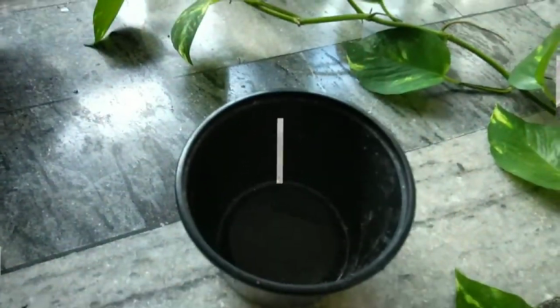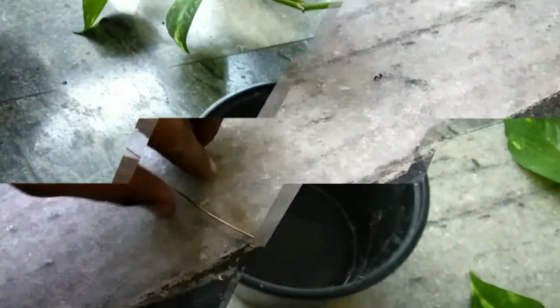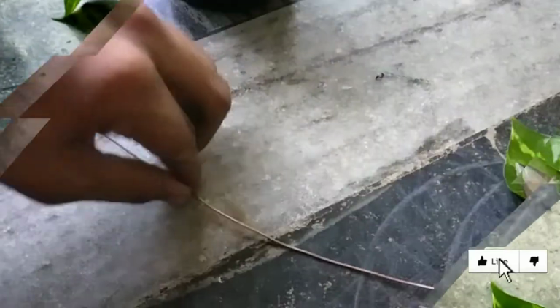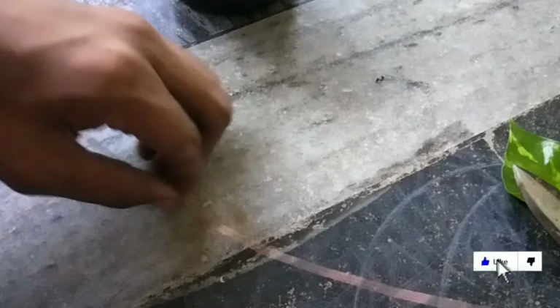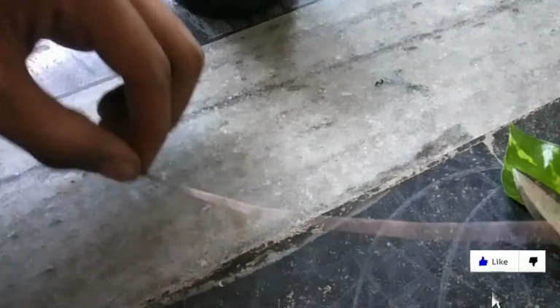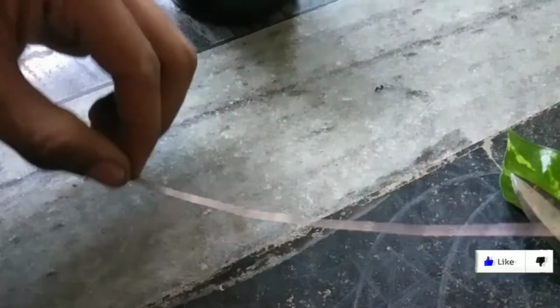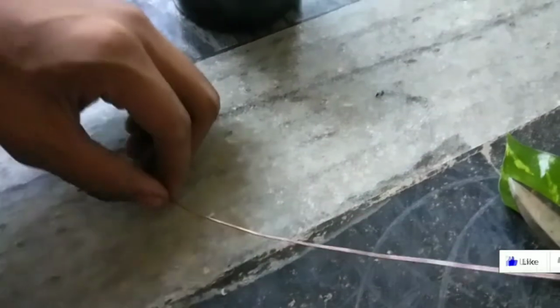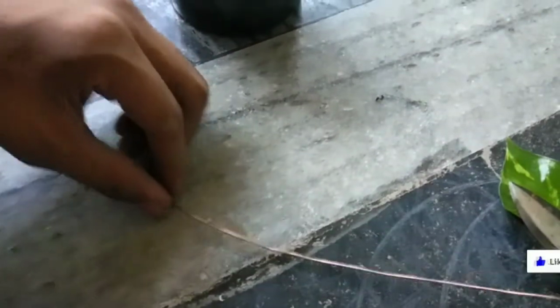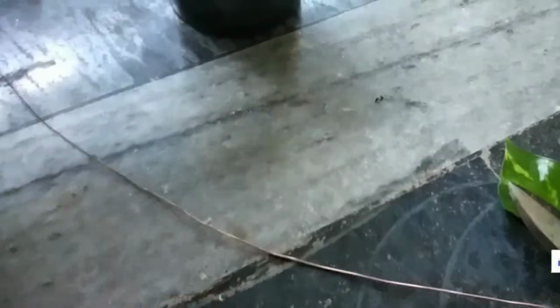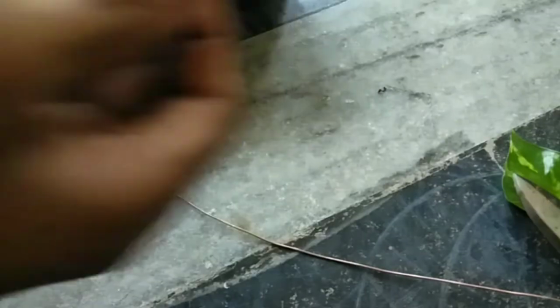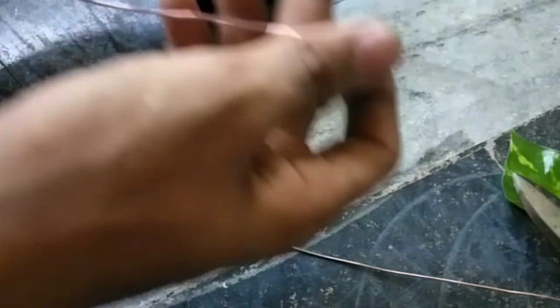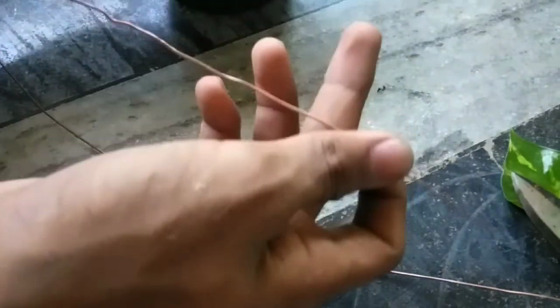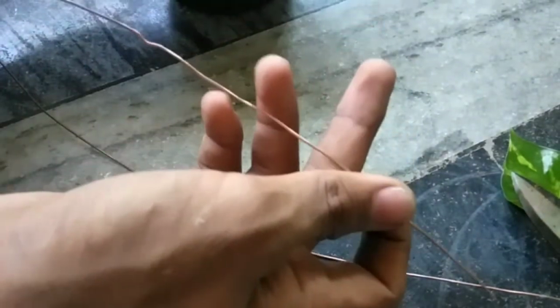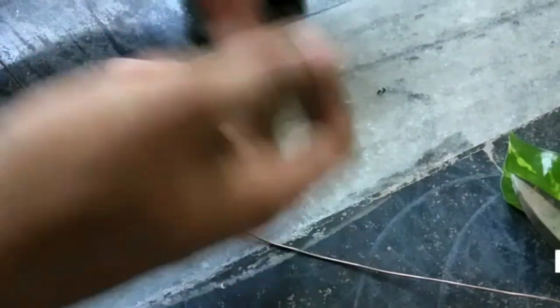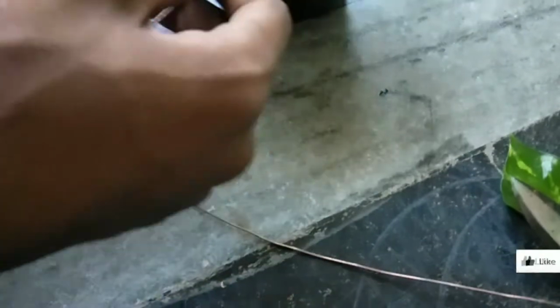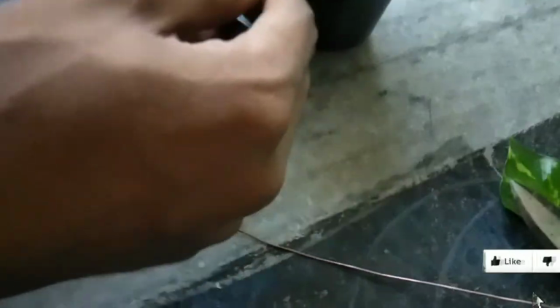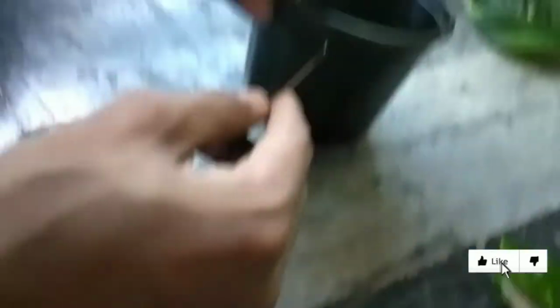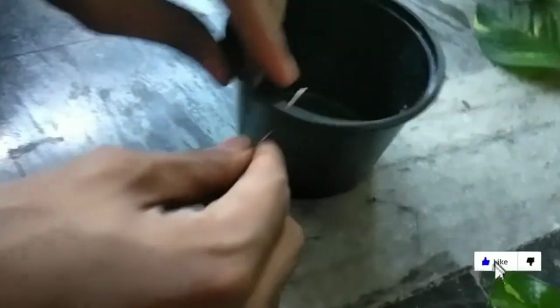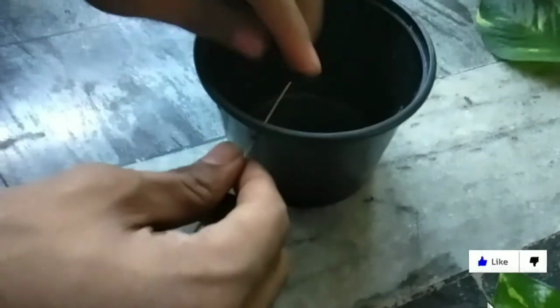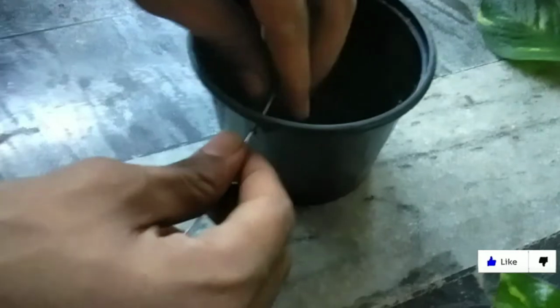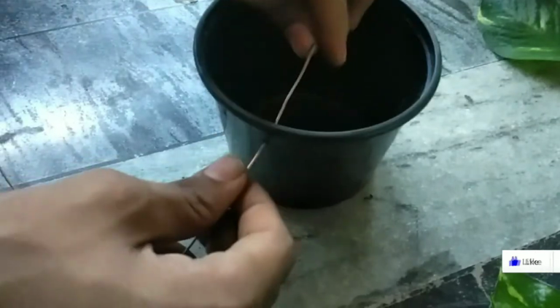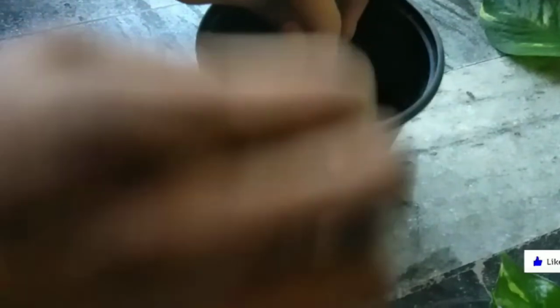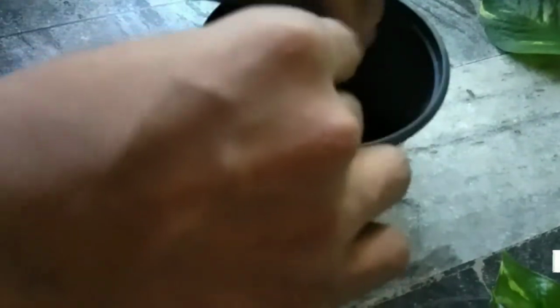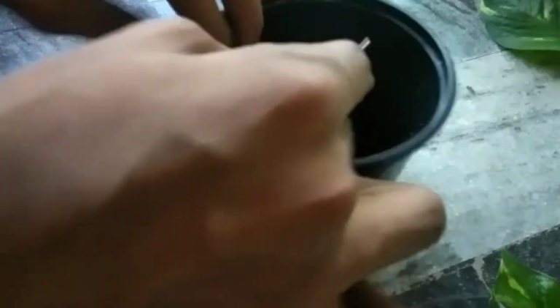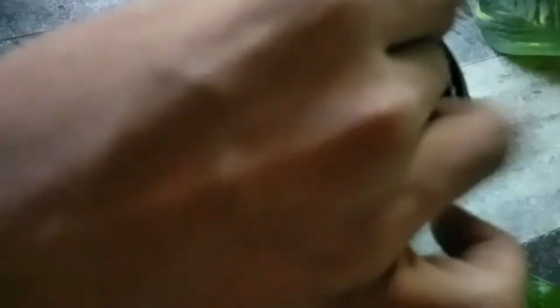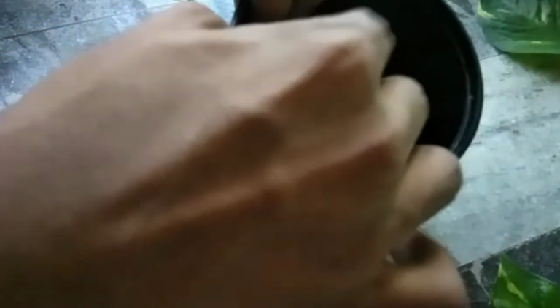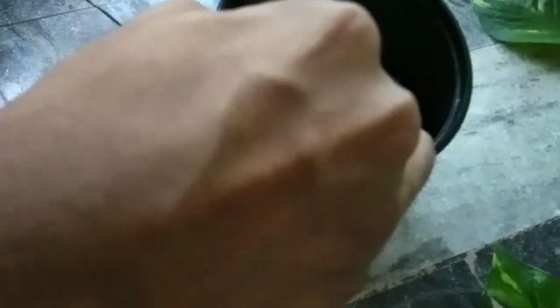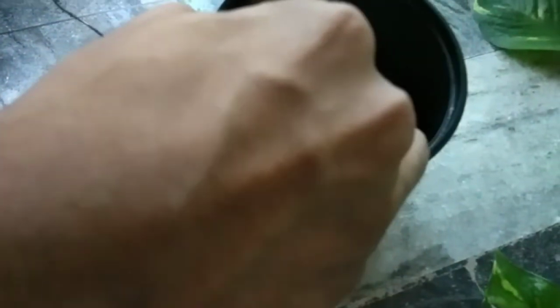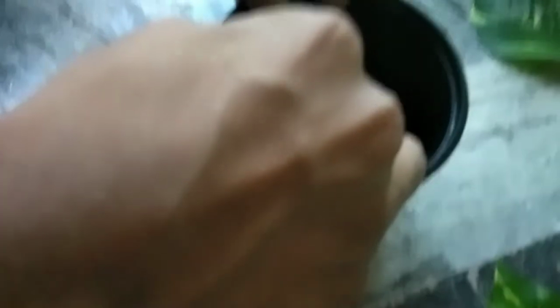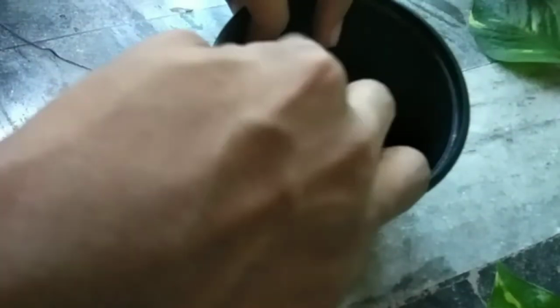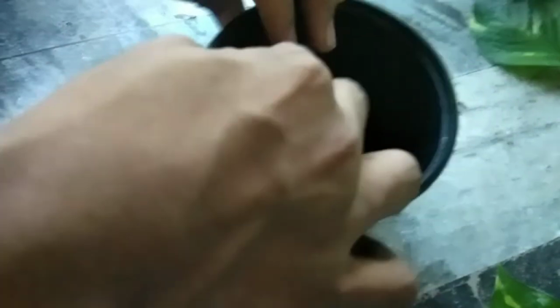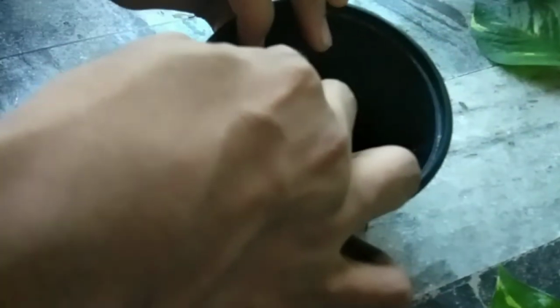I am using a copper wire. It's better to use it cut. I have to cut the hole in a room.